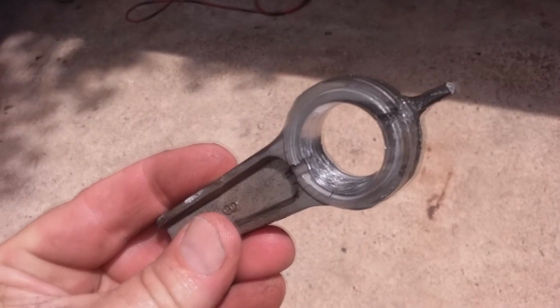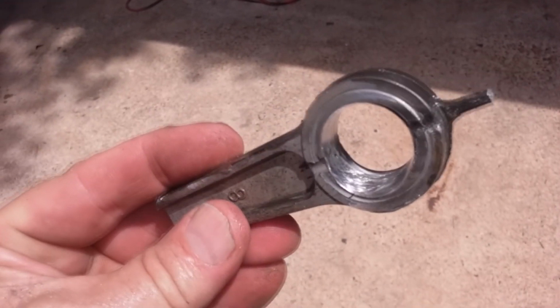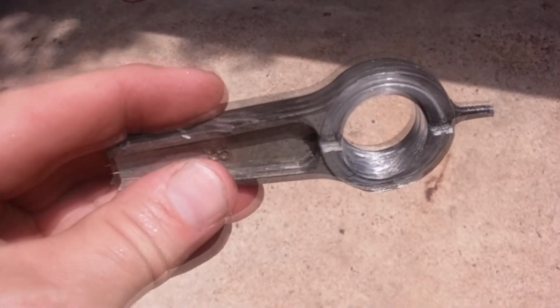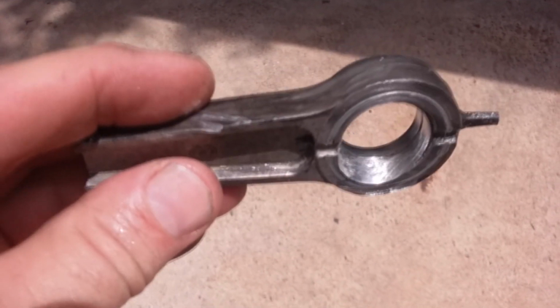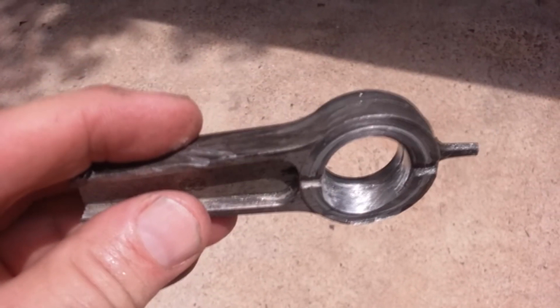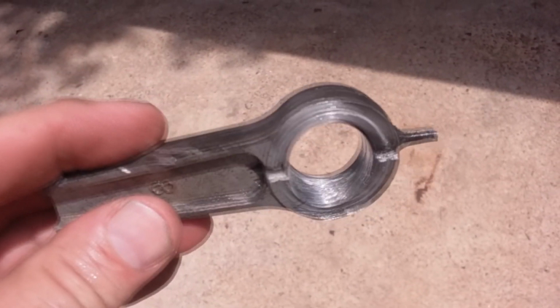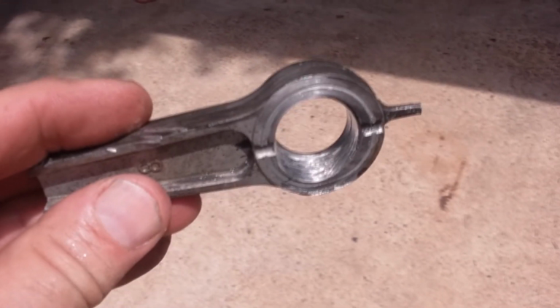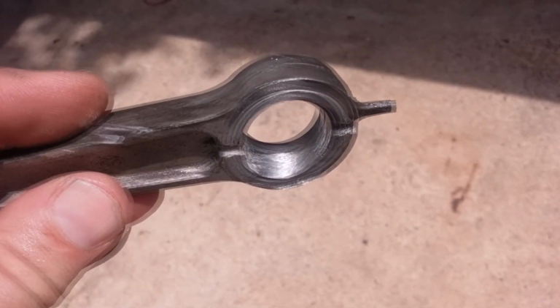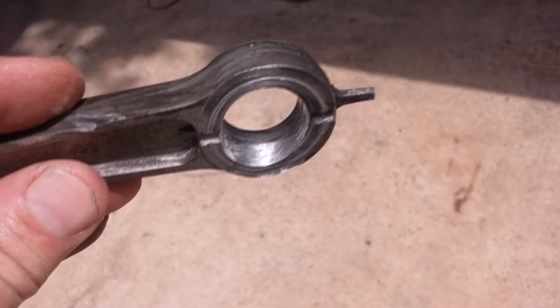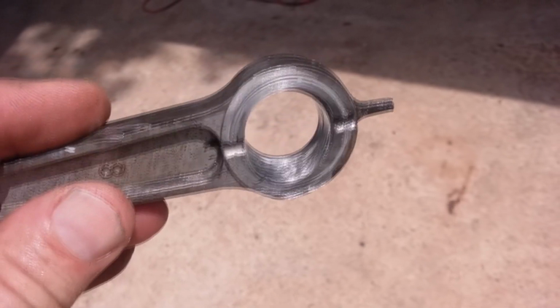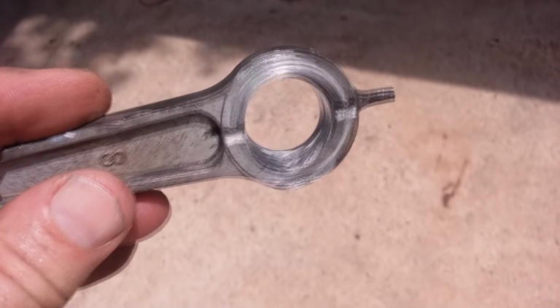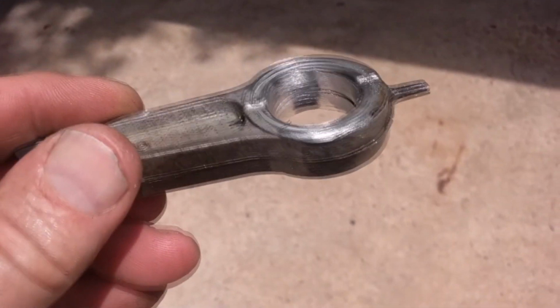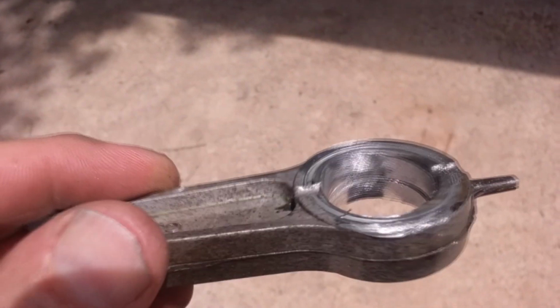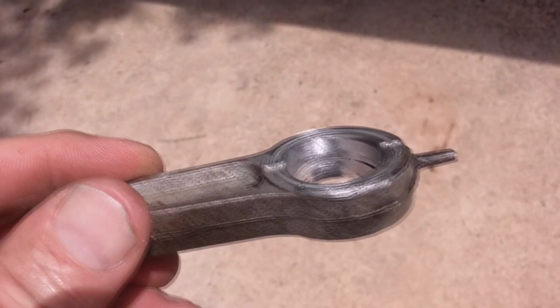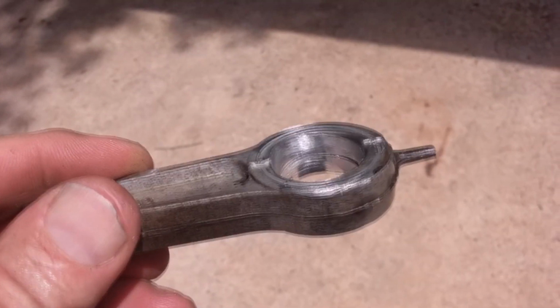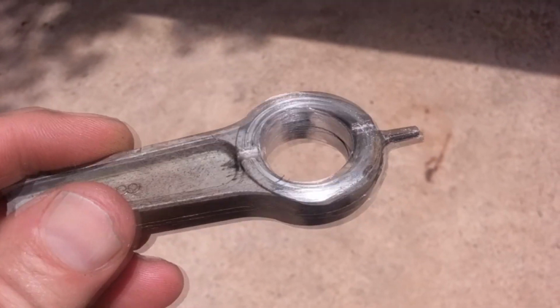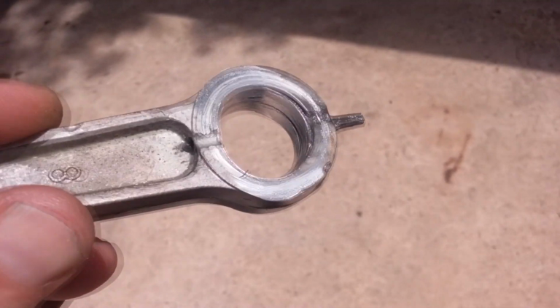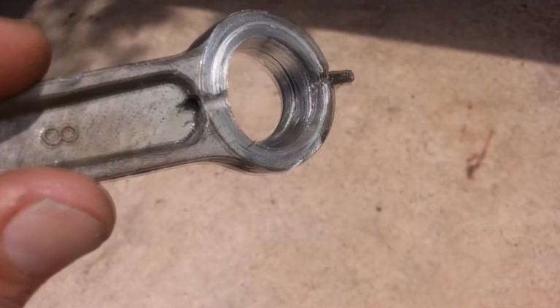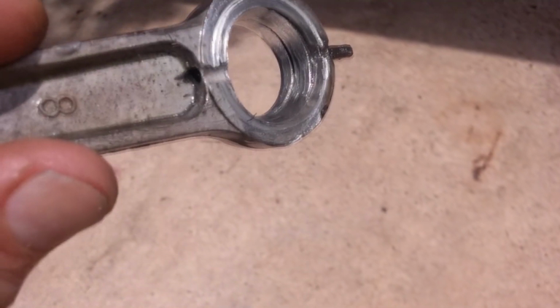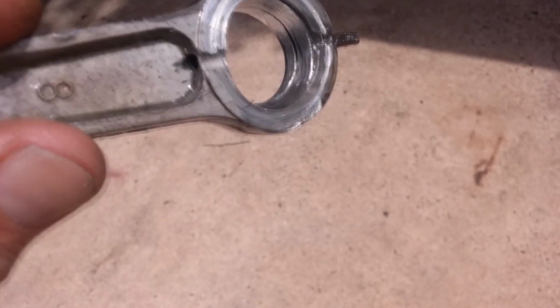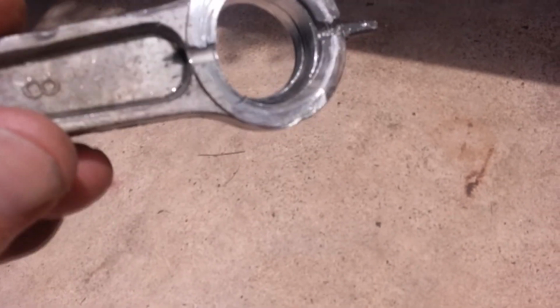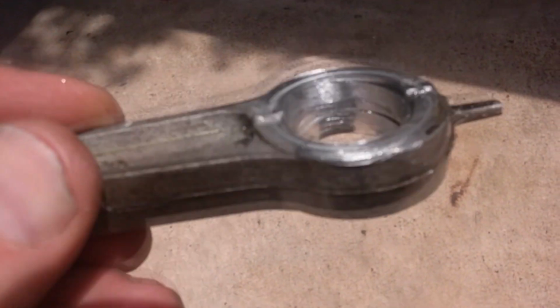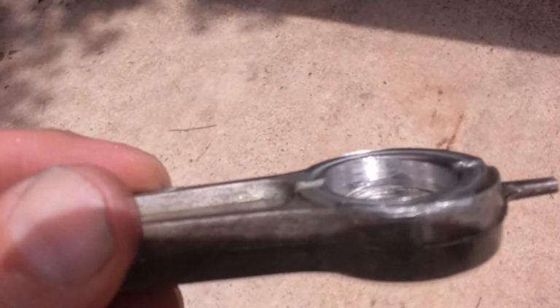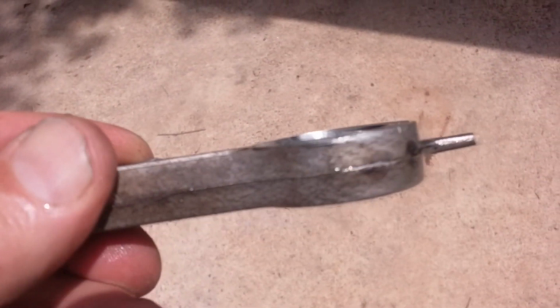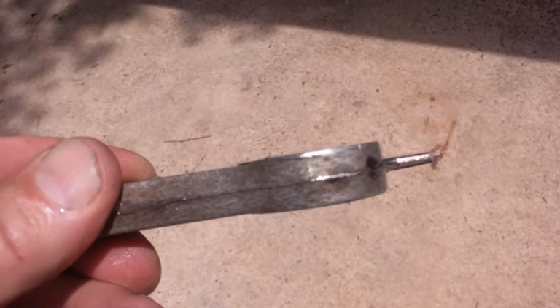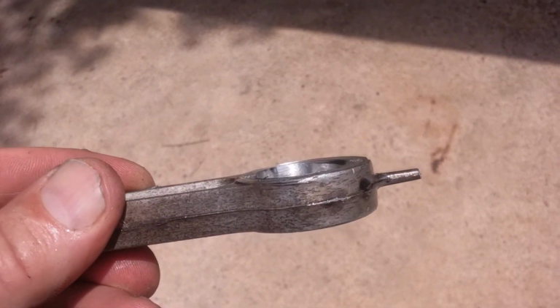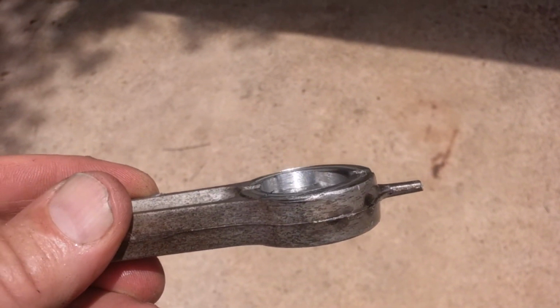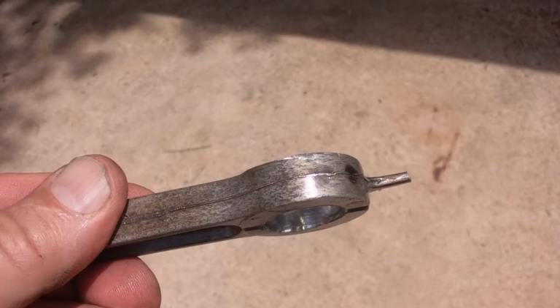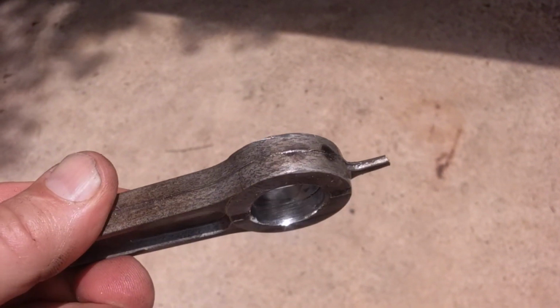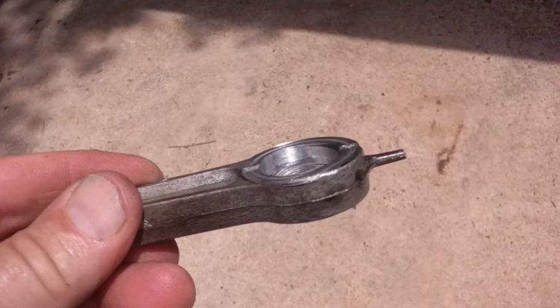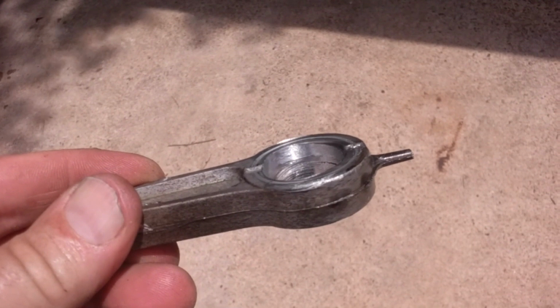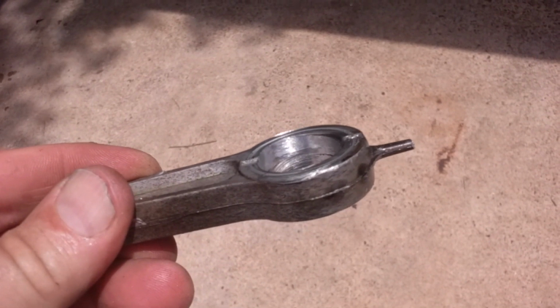Here's a better look at the connecting rod. You can see it's extremely worn — it was maybe an eighth of an inch out of spec. It probably wore down enough and then somehow twisted, and that's what caused it to crack.